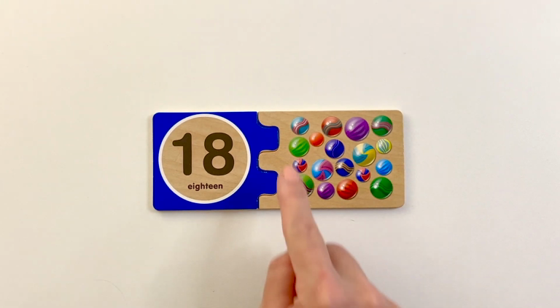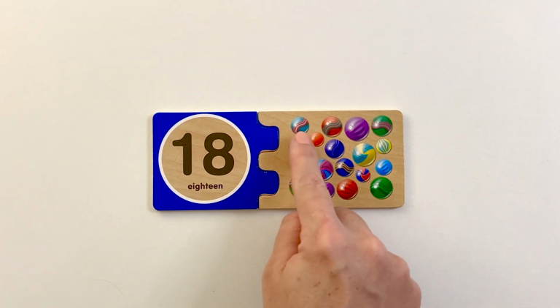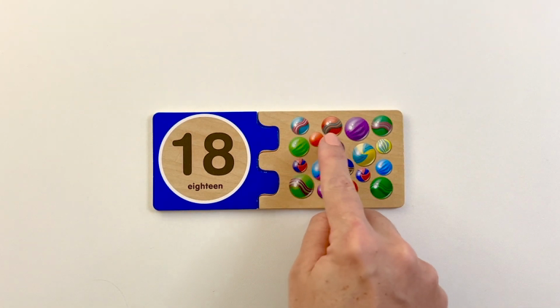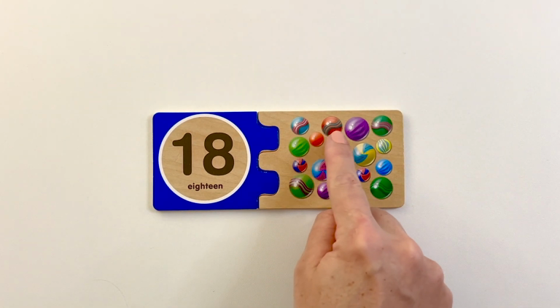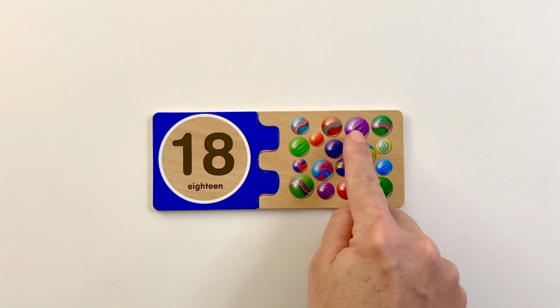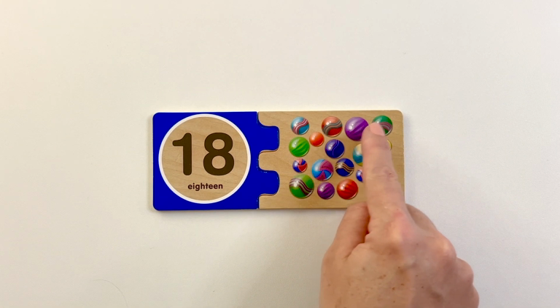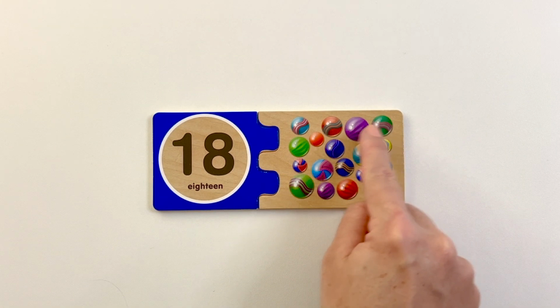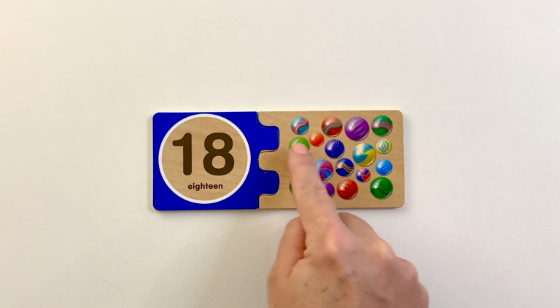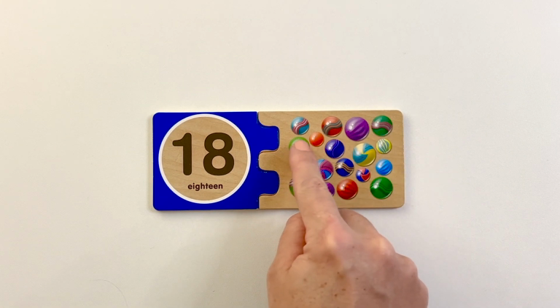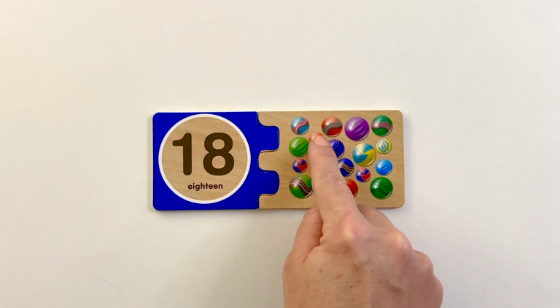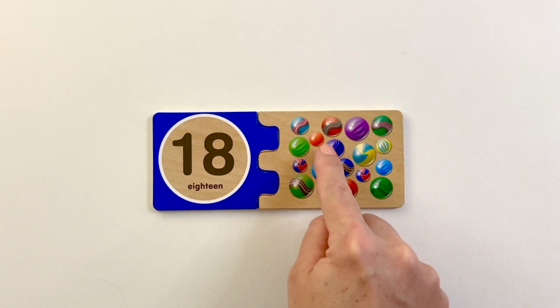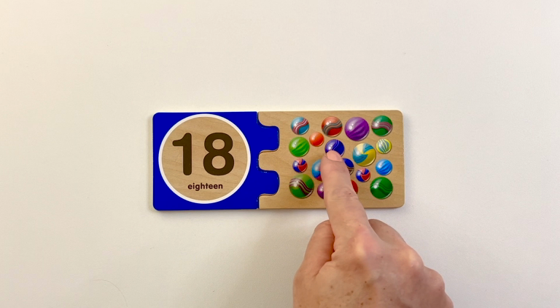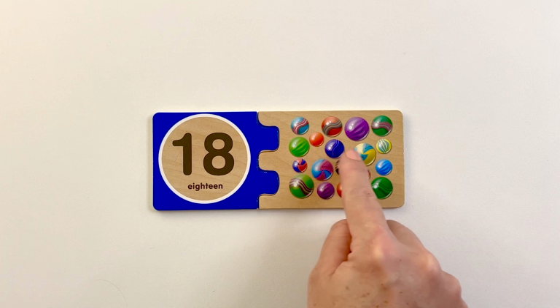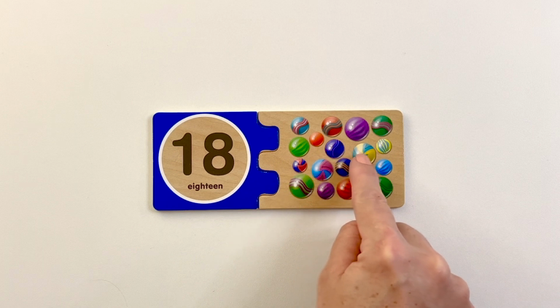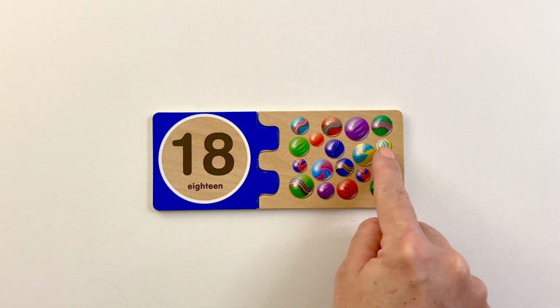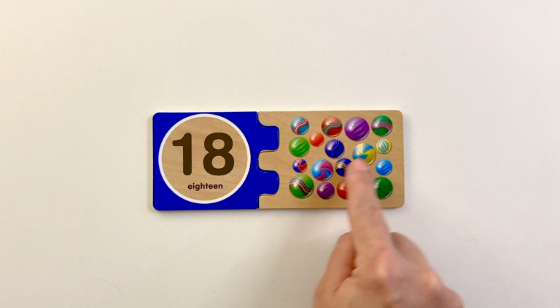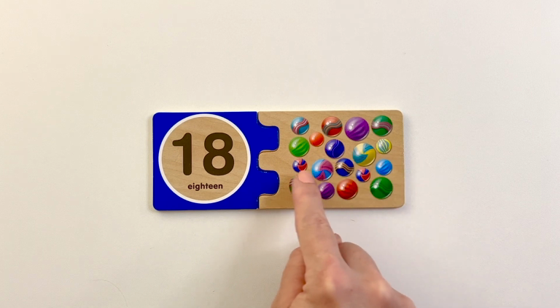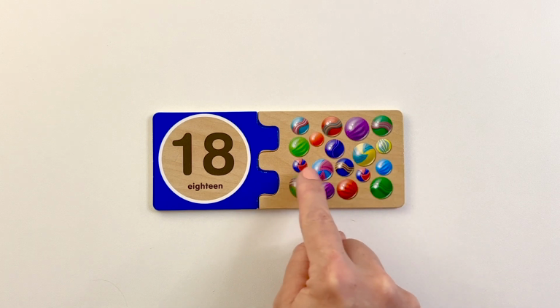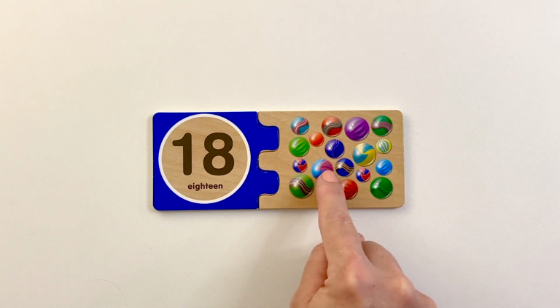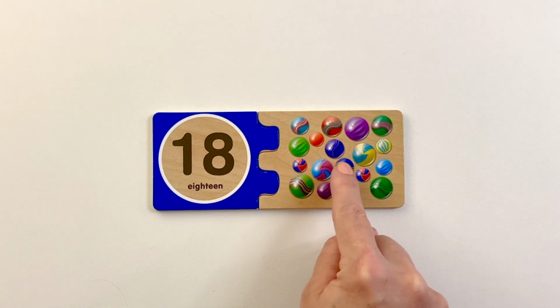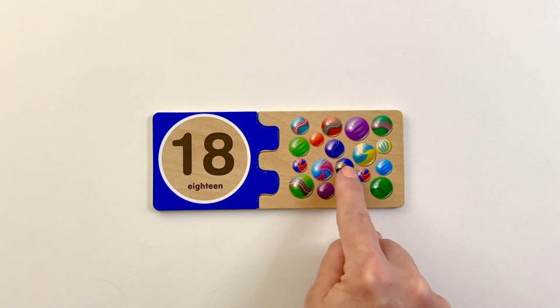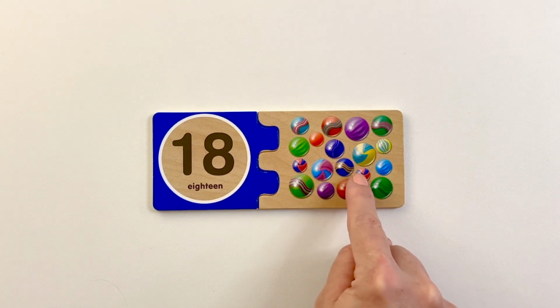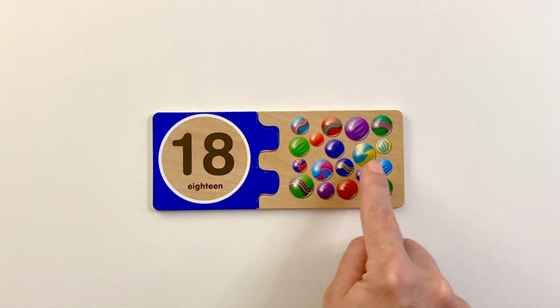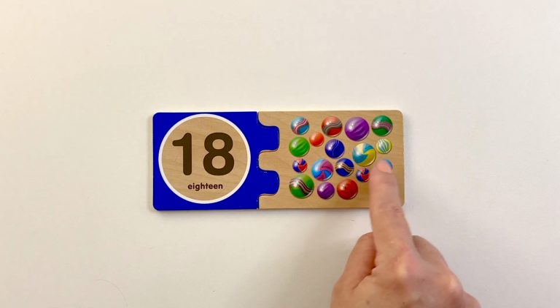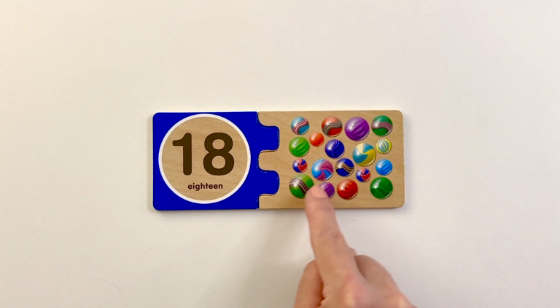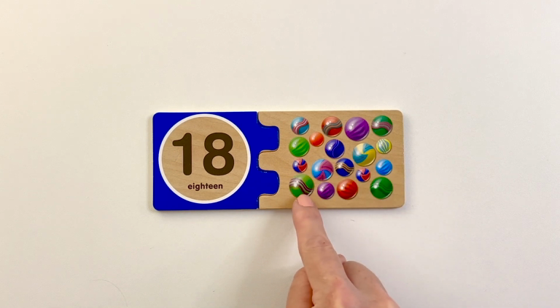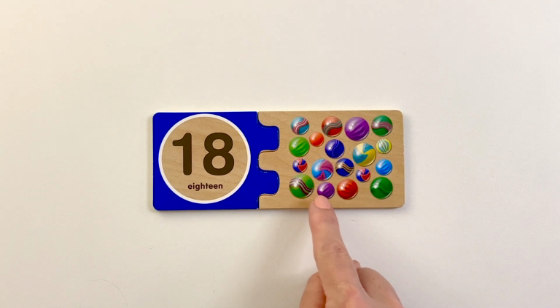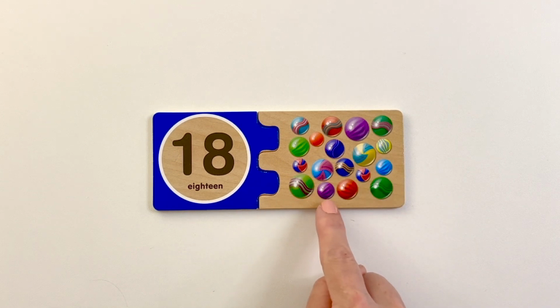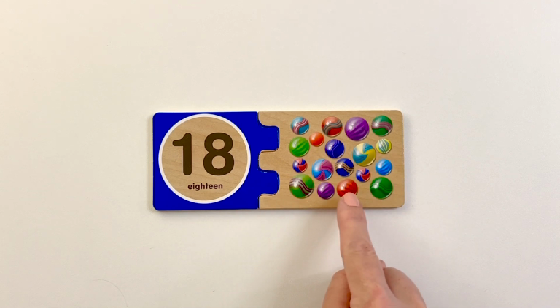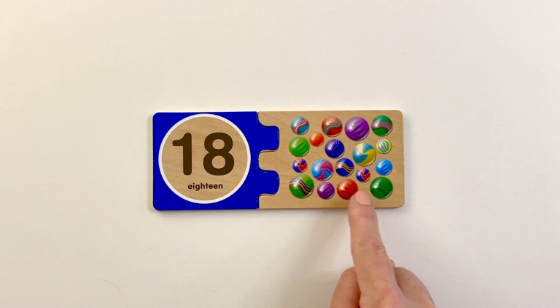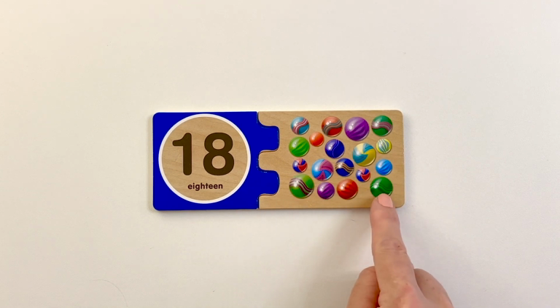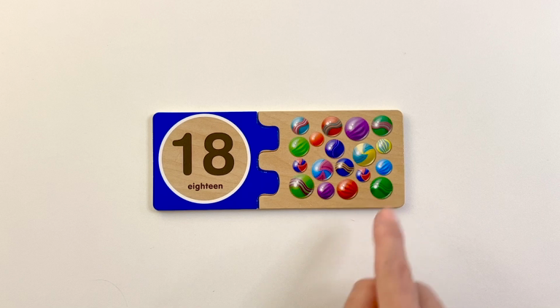One, two, three, four, five, six, seven, eight, nine, ten, eleven, twelve, thirteen, fourteen, fifteen, sixteen, seventeen, eighteen.